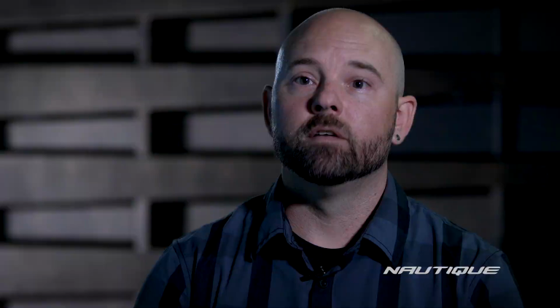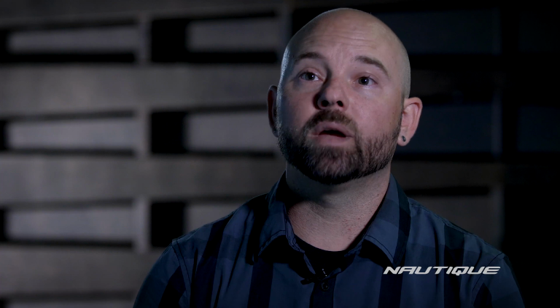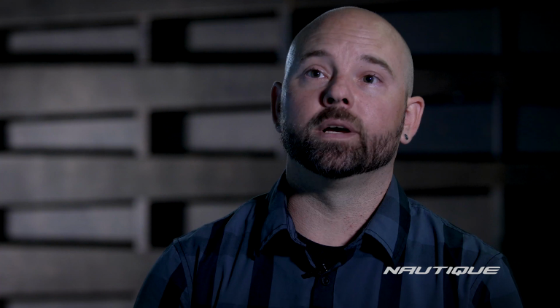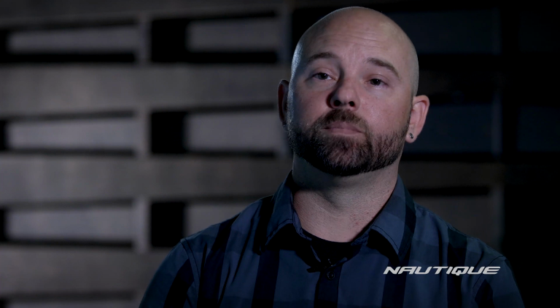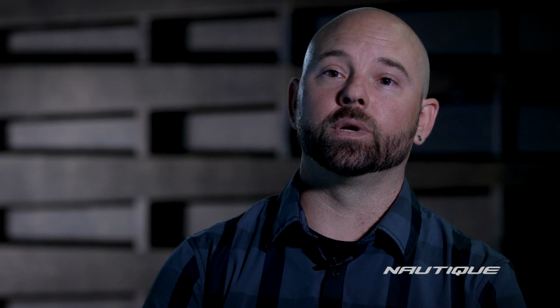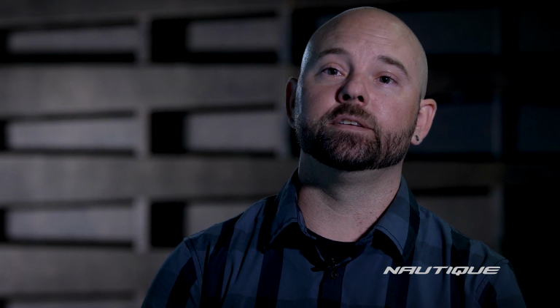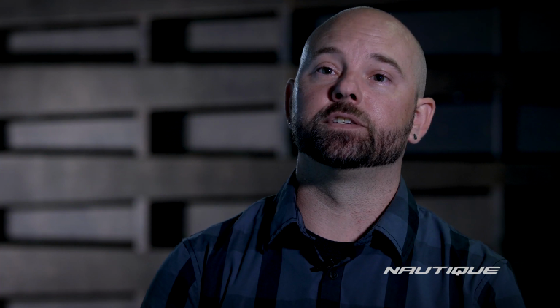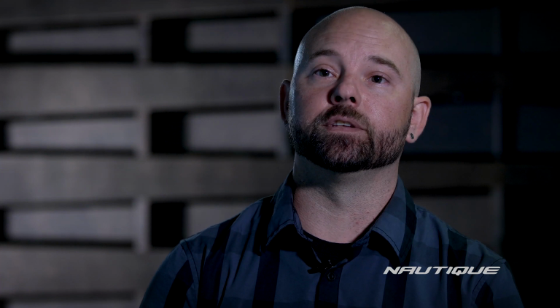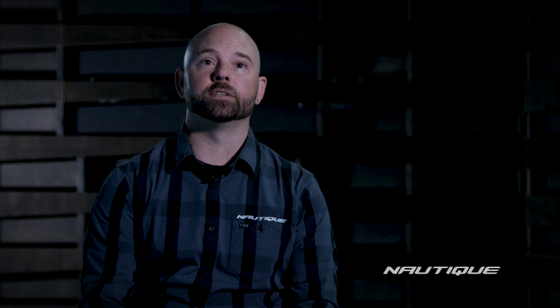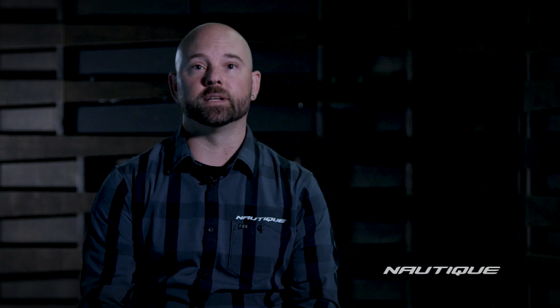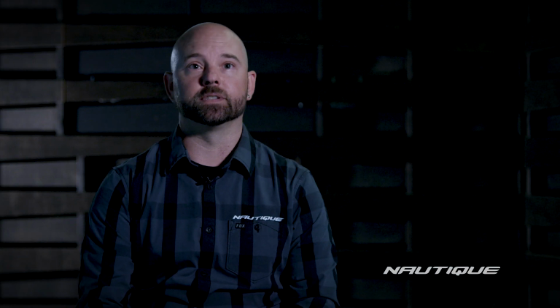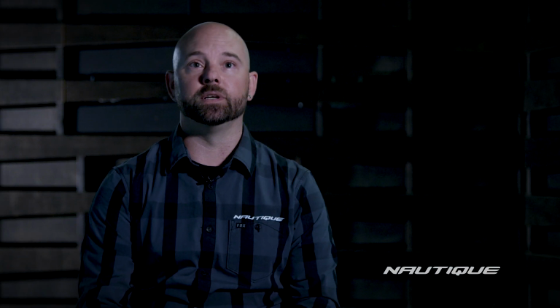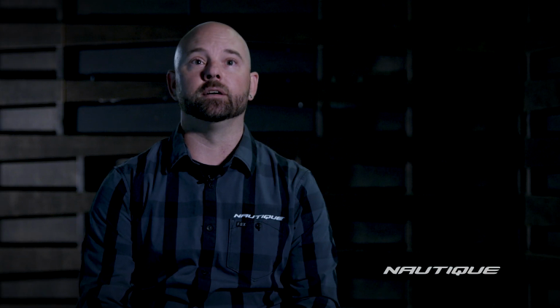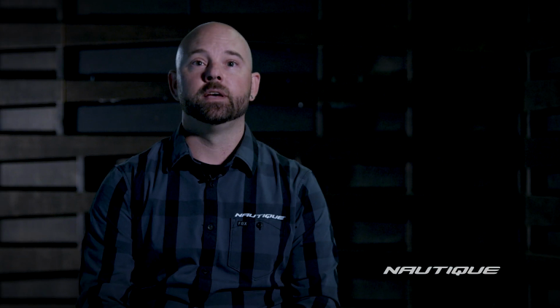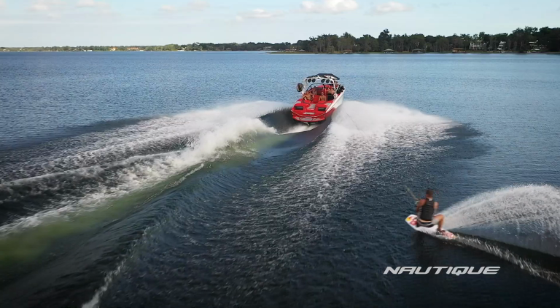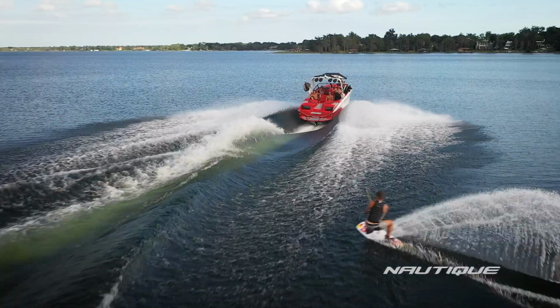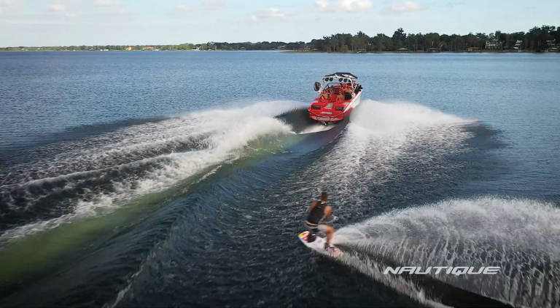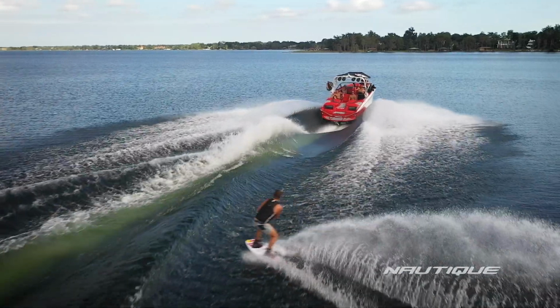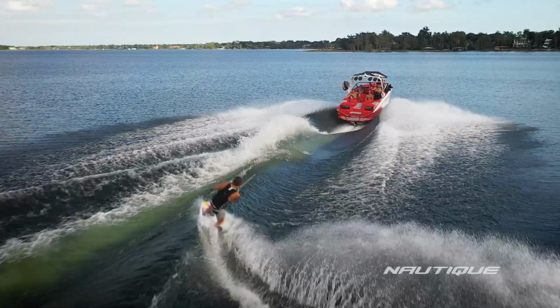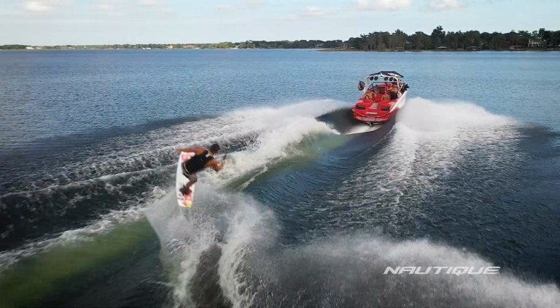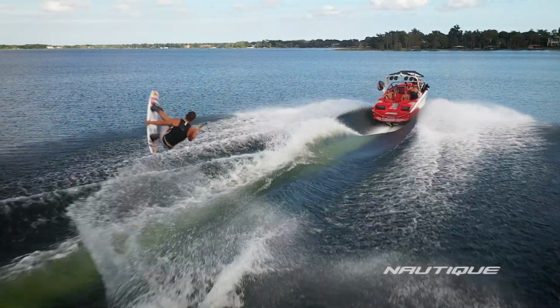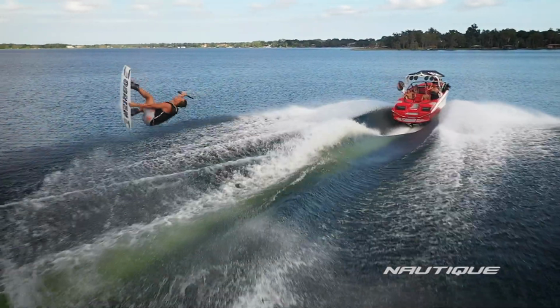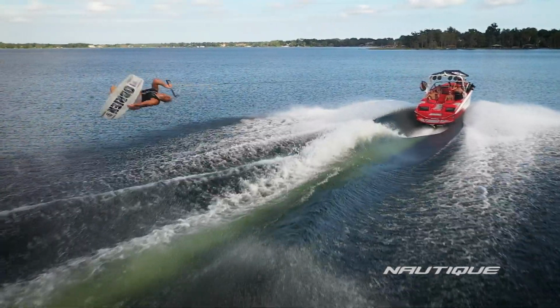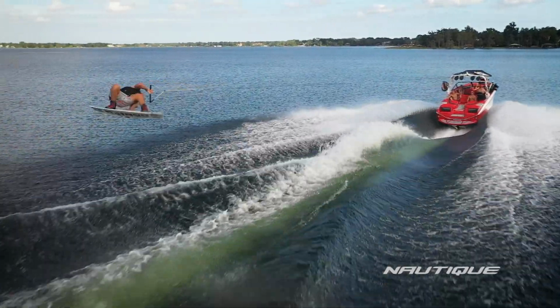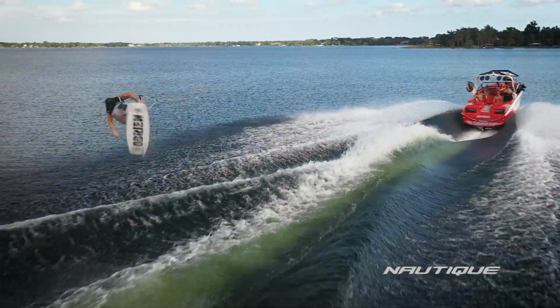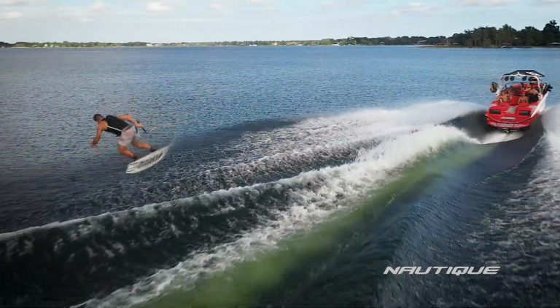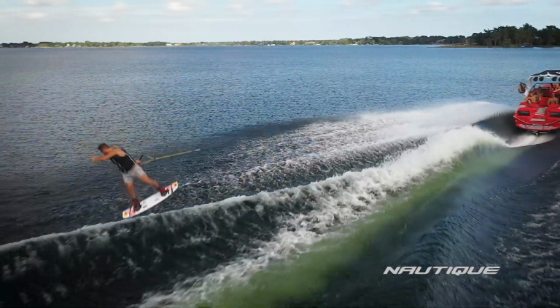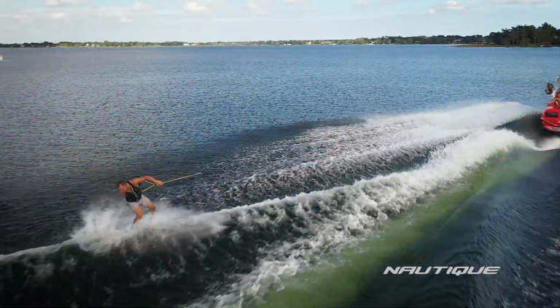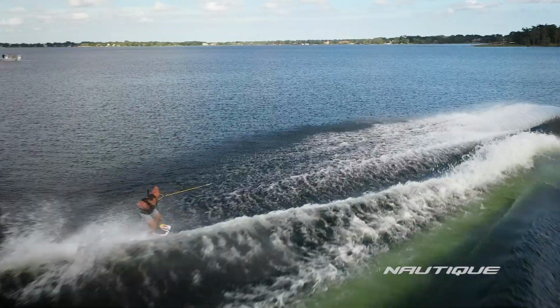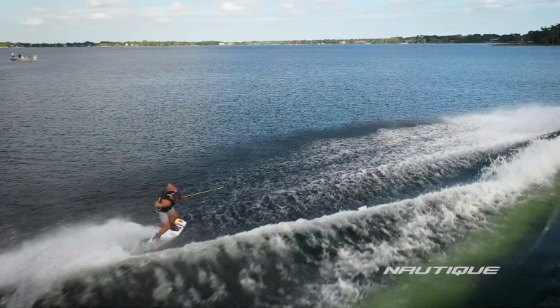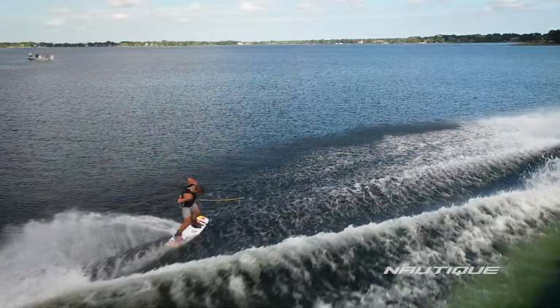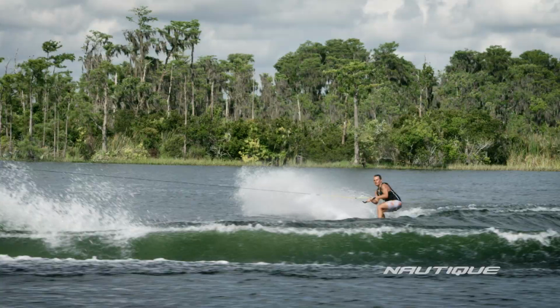From a wakeboard wake standpoint, we continued the features of the G-Series running surface that we know and love and made some tweaks to improve the cleanliness of the wakes. What this new G-Series gives you is competition wakes at the push of a button.